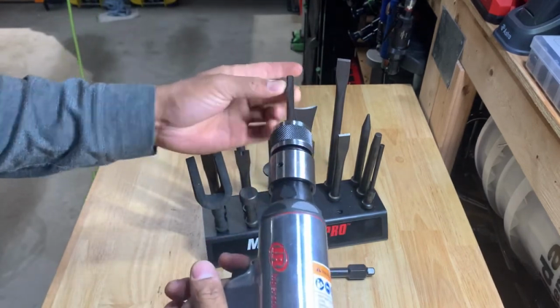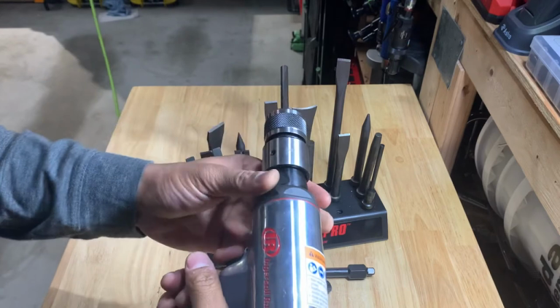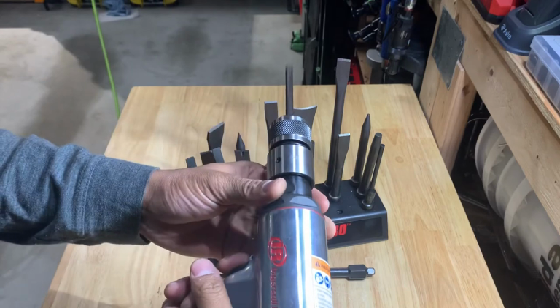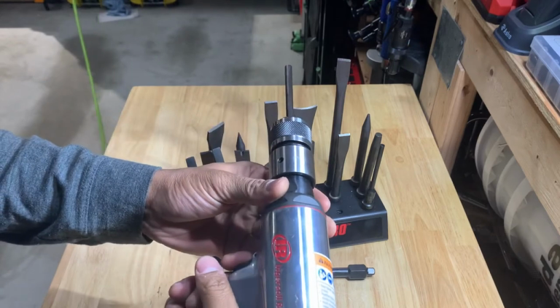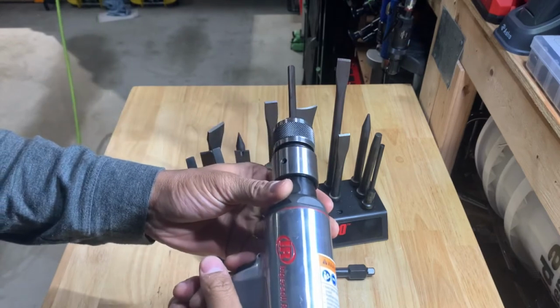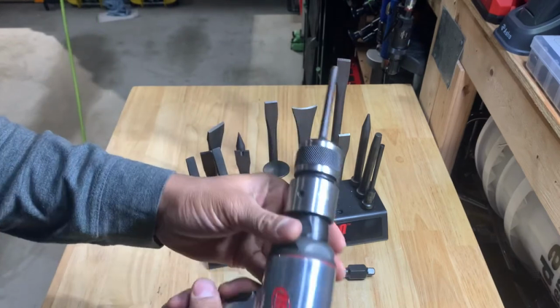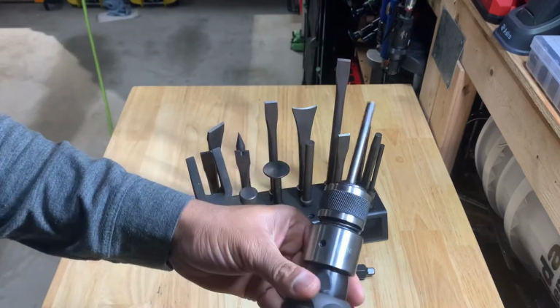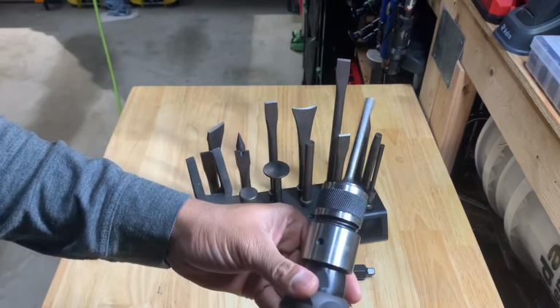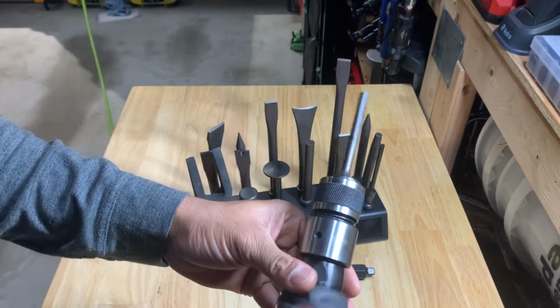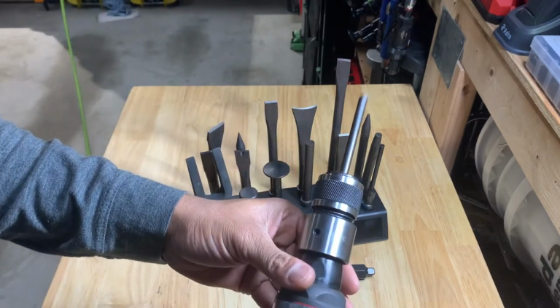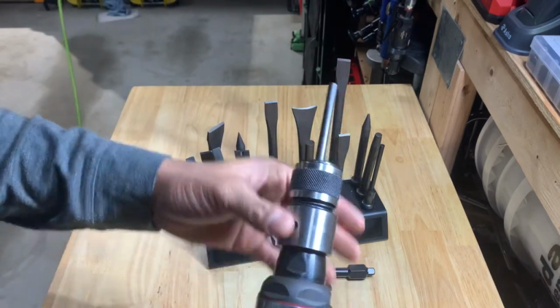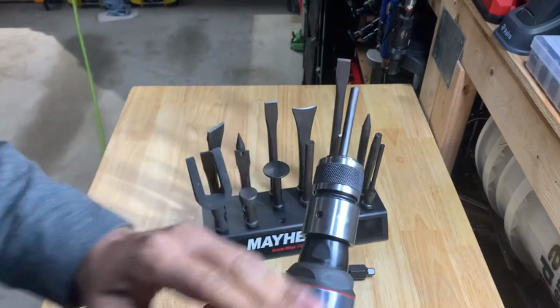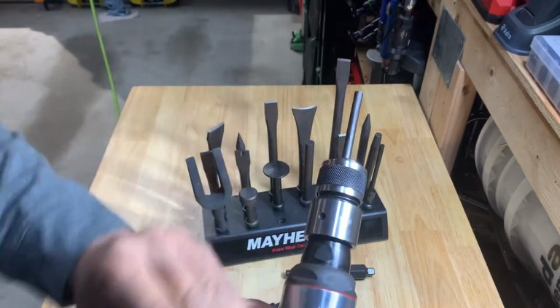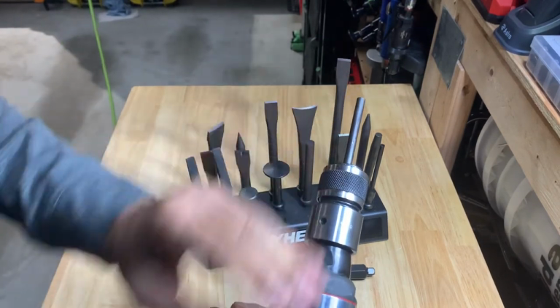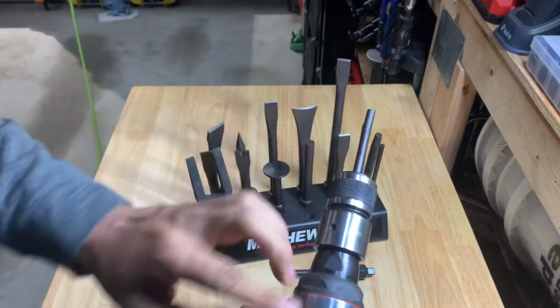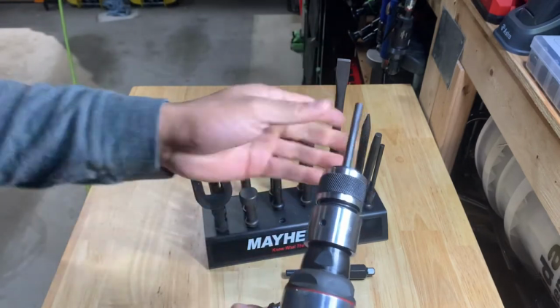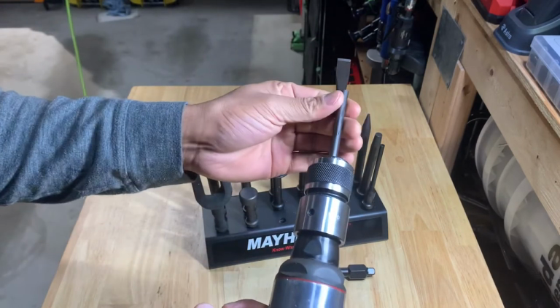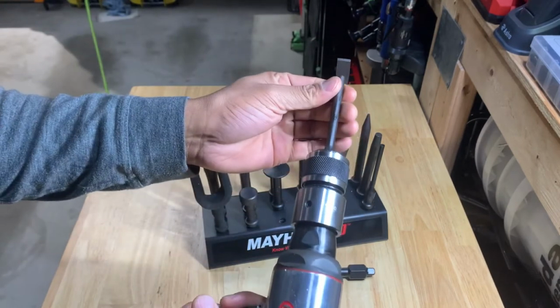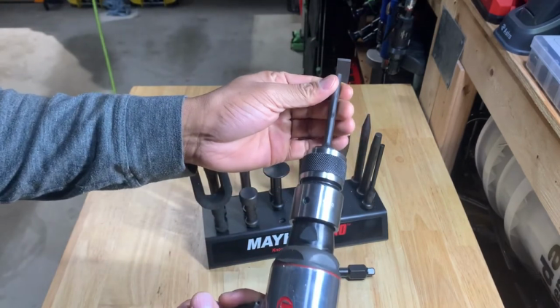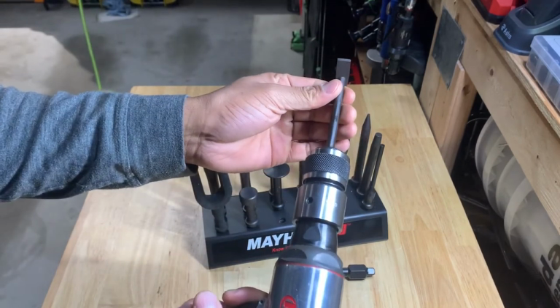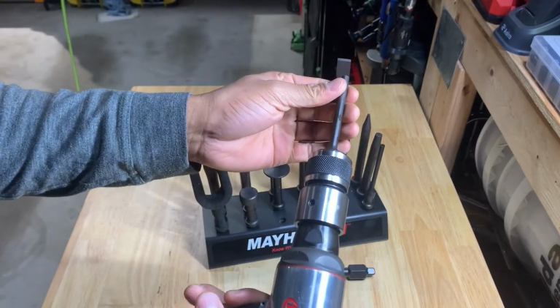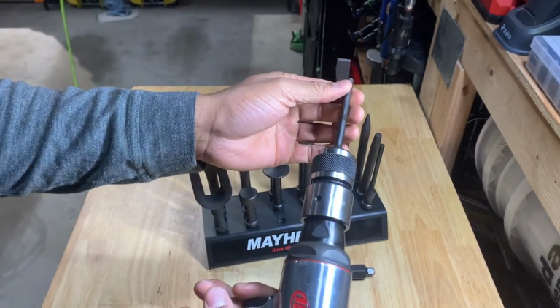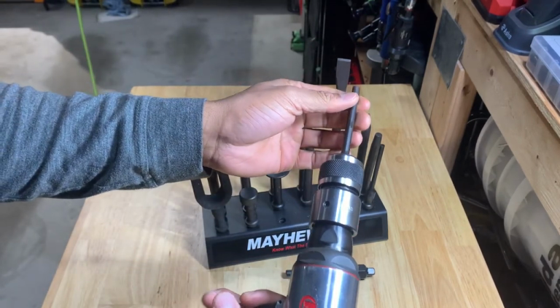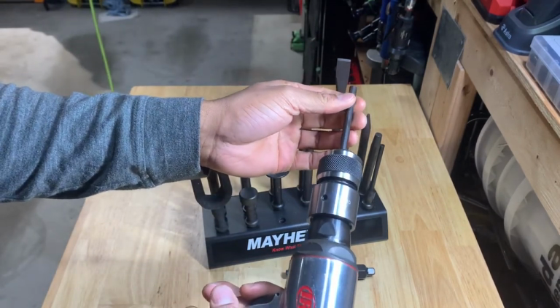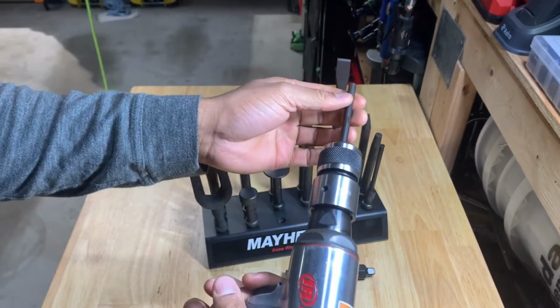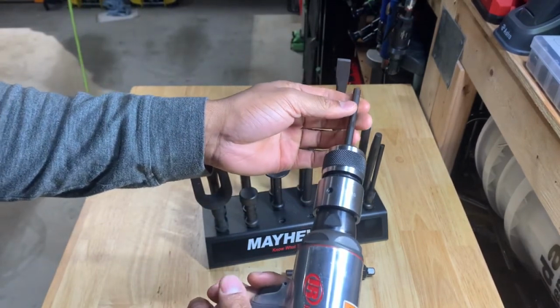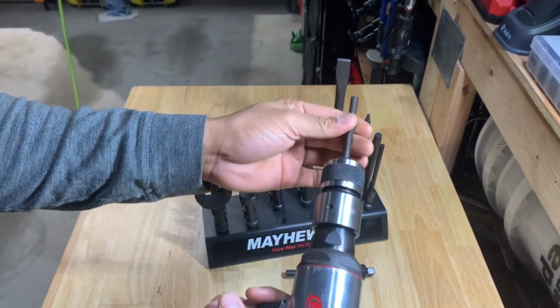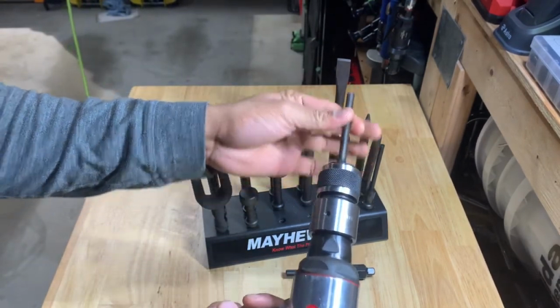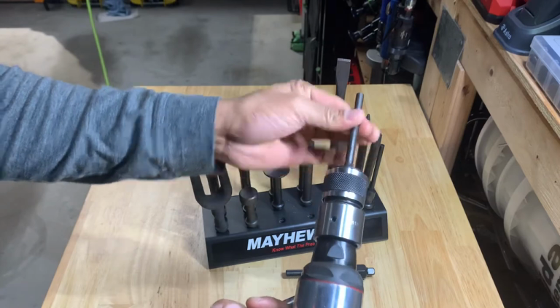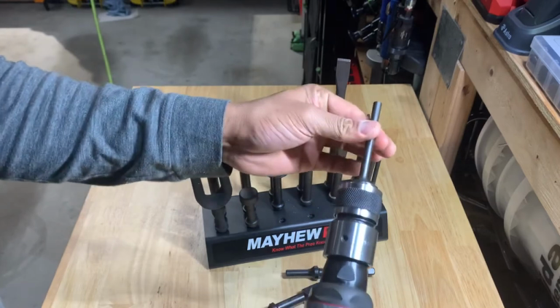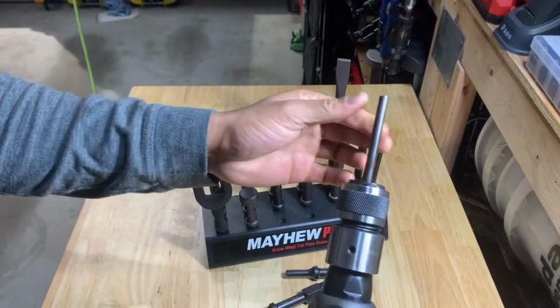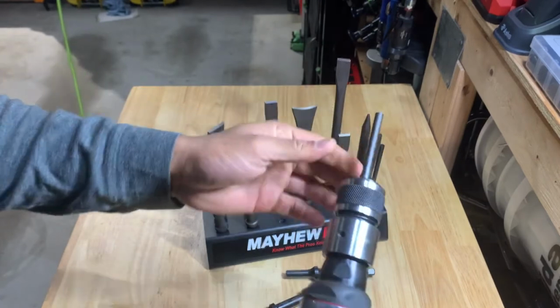If I had a surface or something I wanted to punch through, this would do it. It has a nice hammering action — it's pretty loud — but it definitely gets the job done.